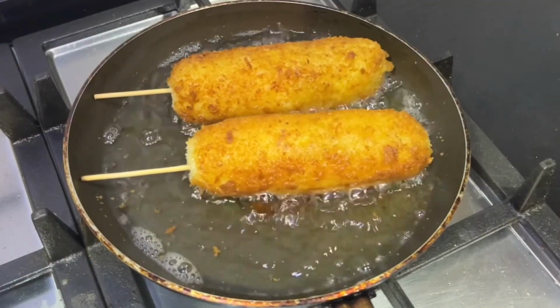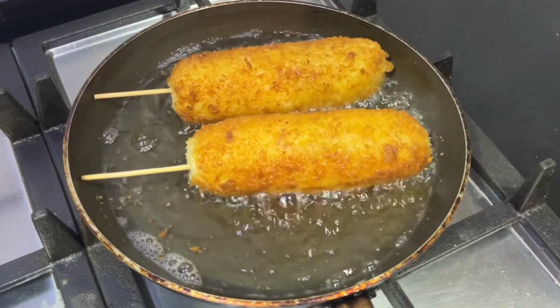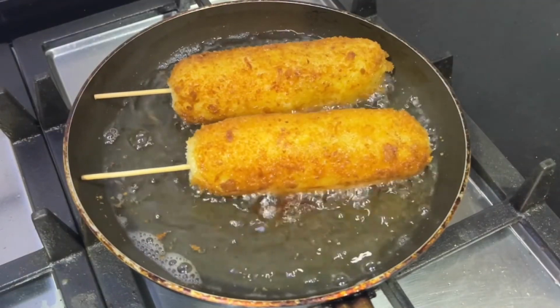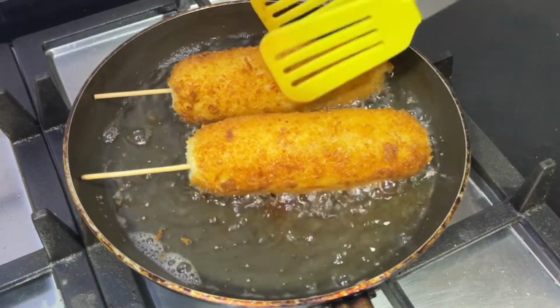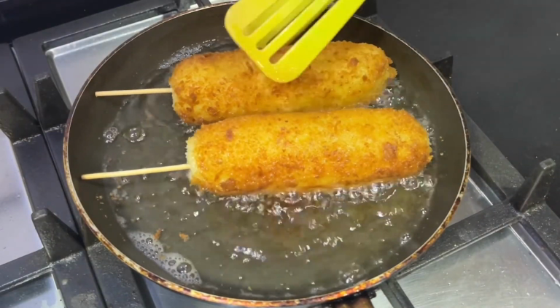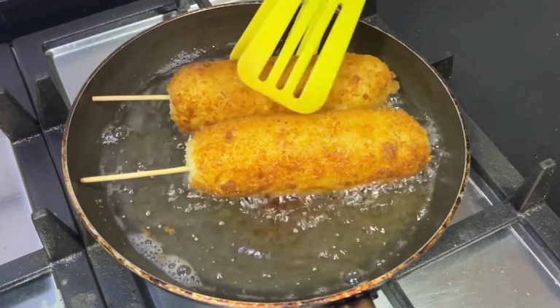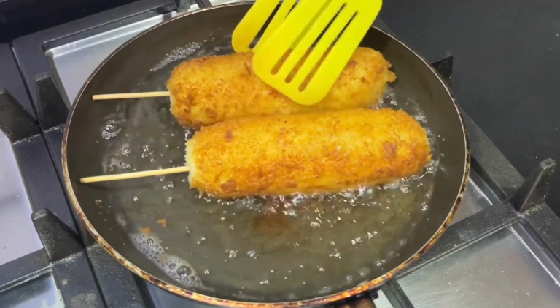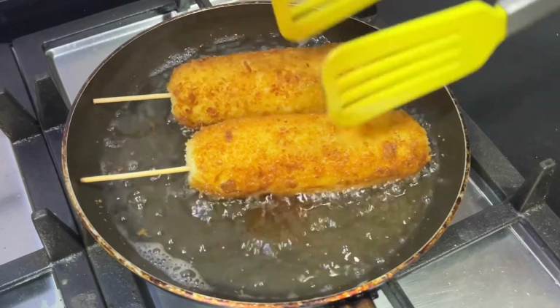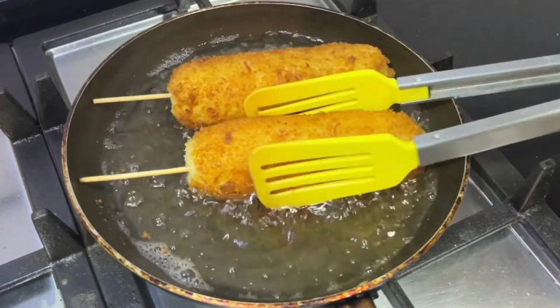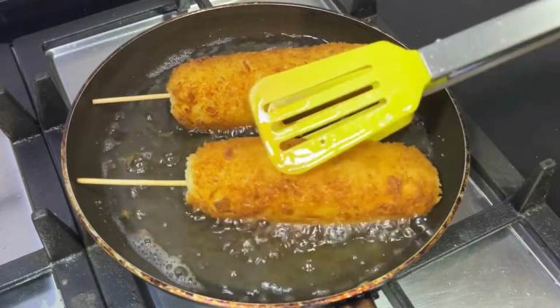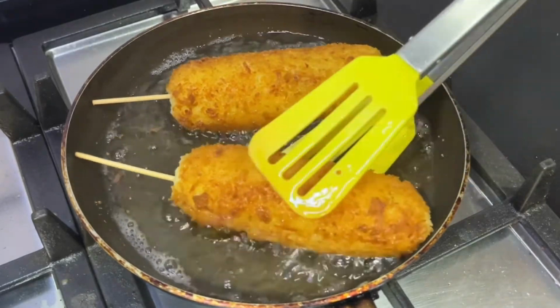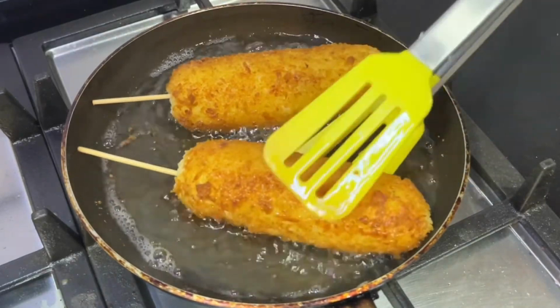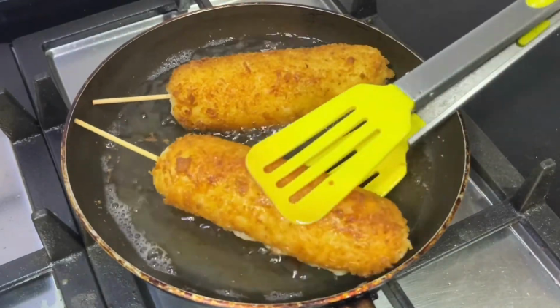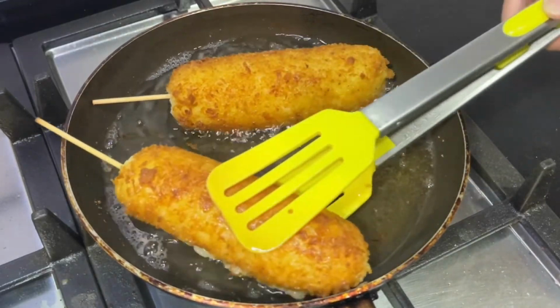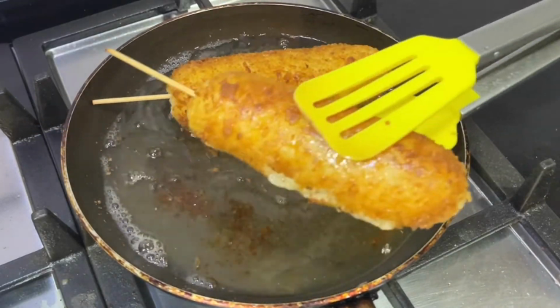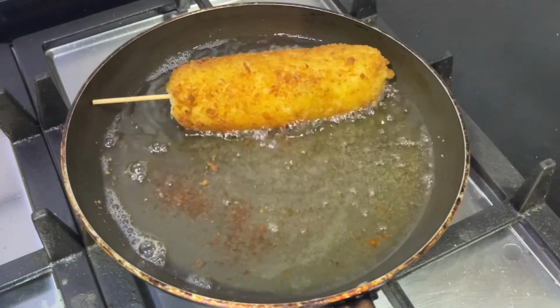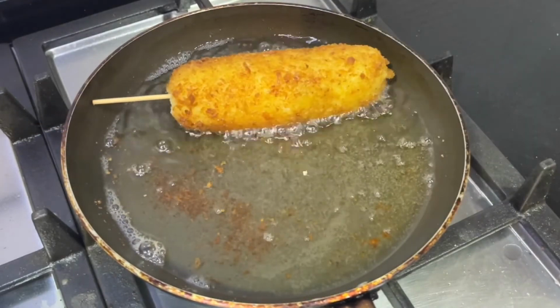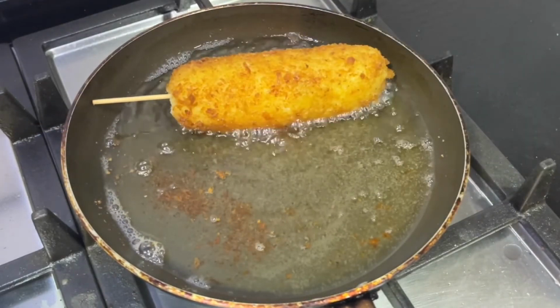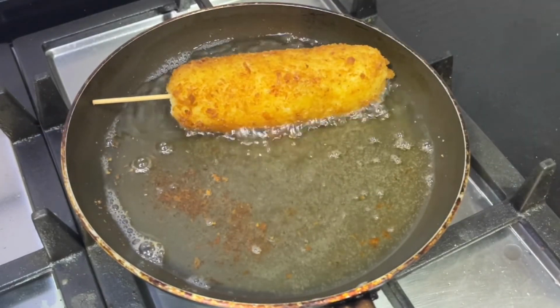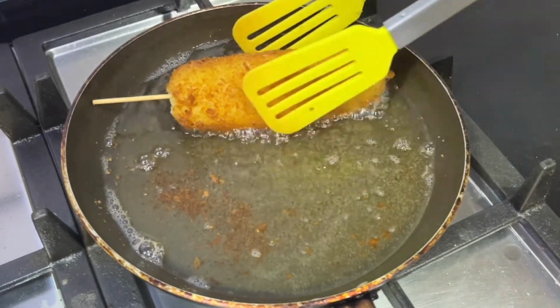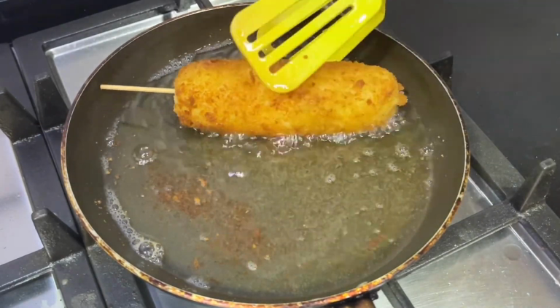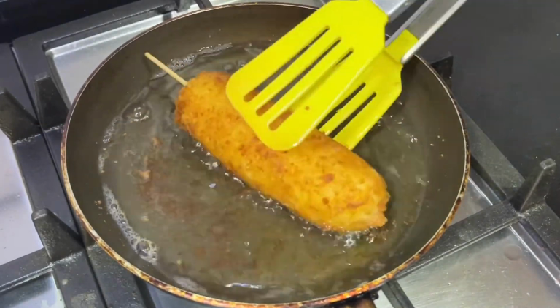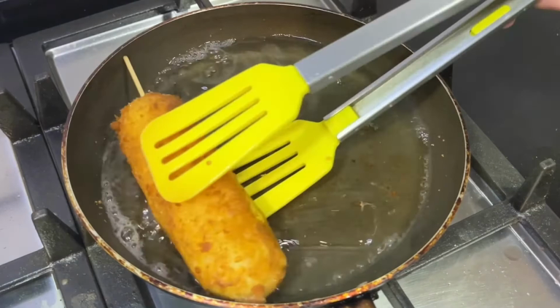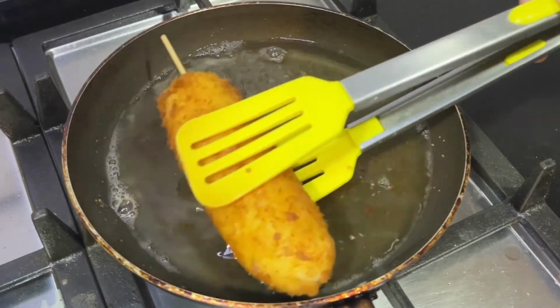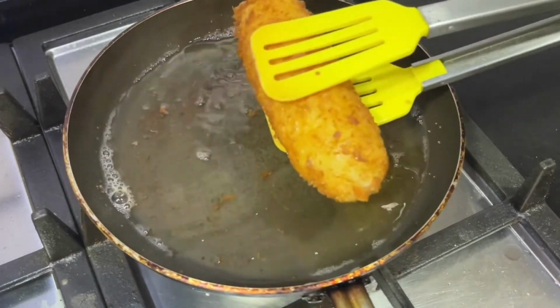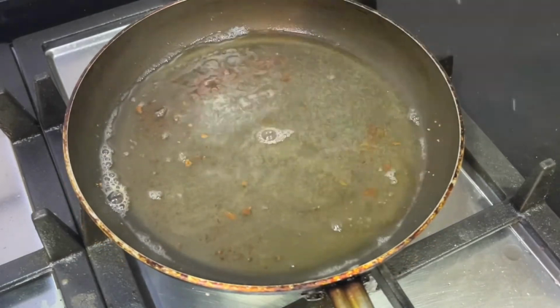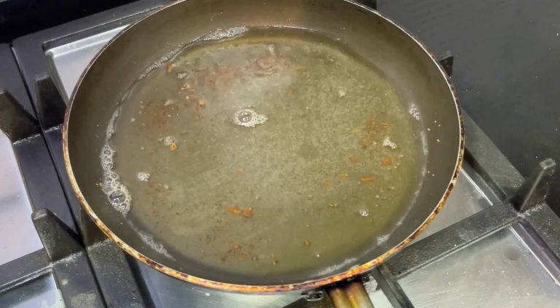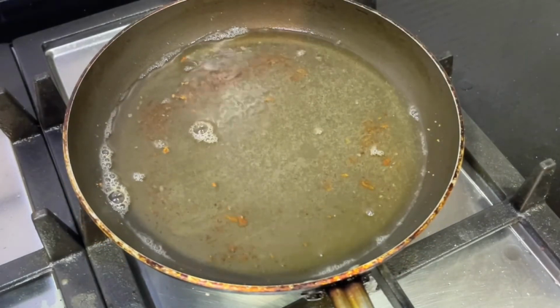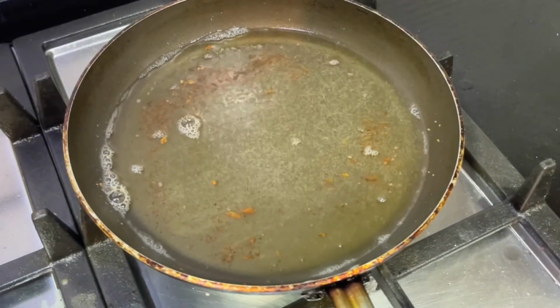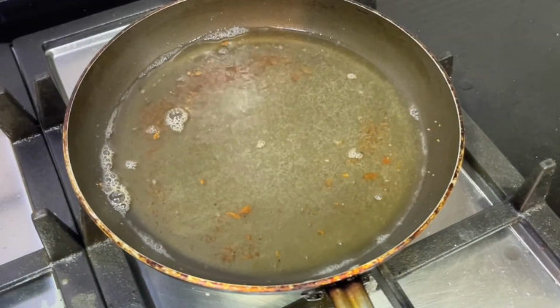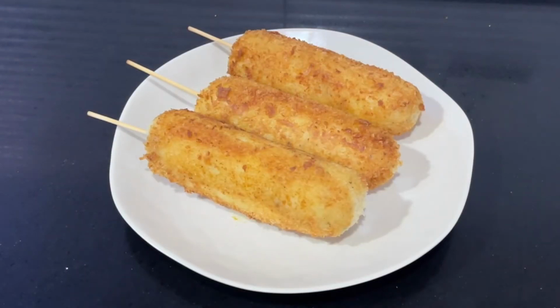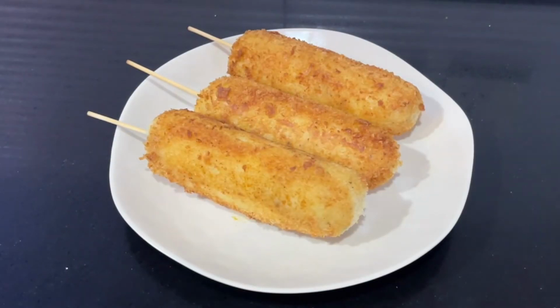At this point, because the sausage is already cooked through to the middle, you don't really have to fry it for too long. Three to four minutes is usually enough.